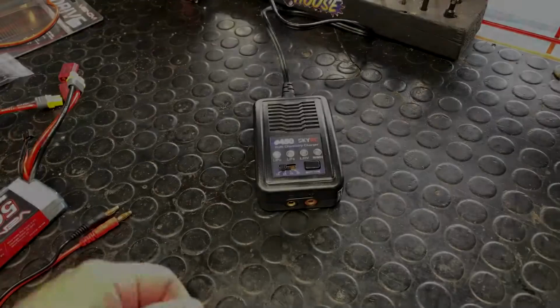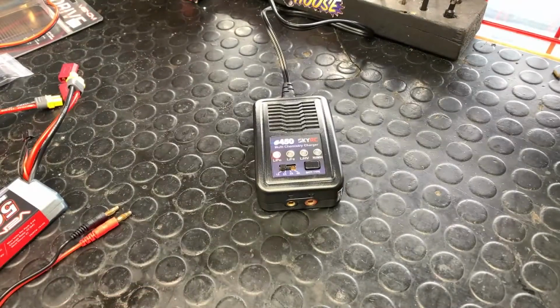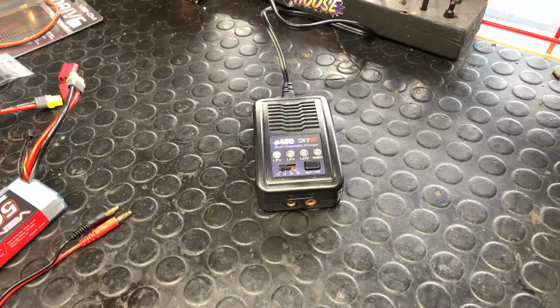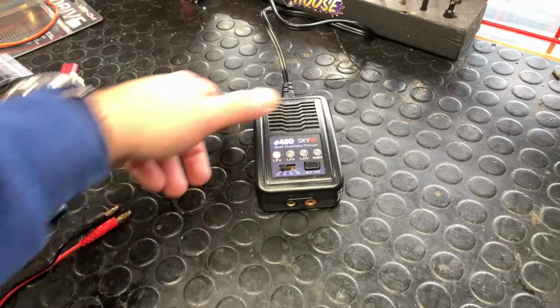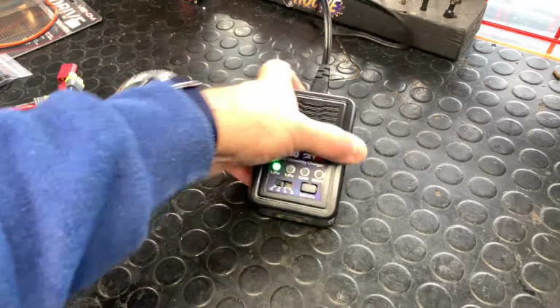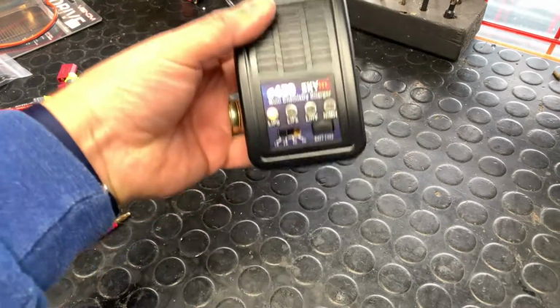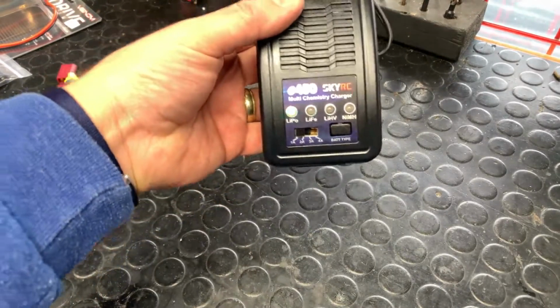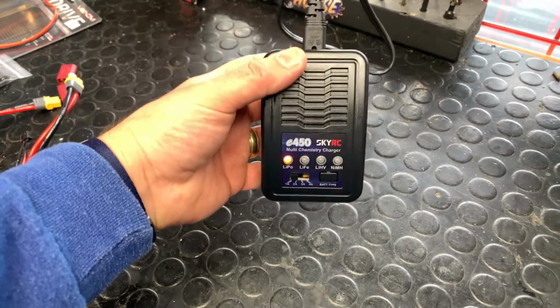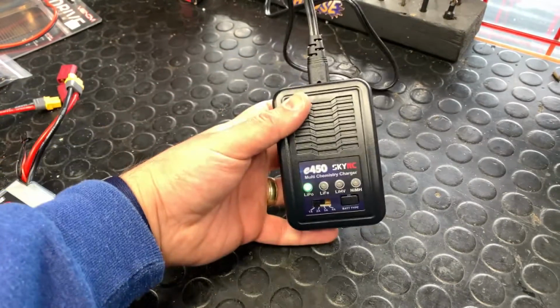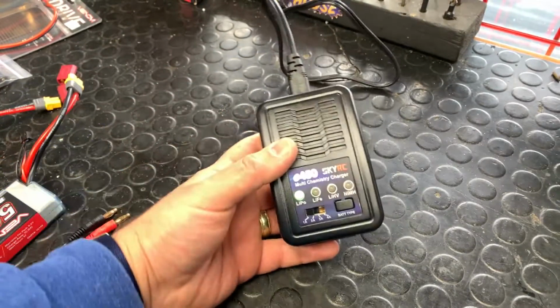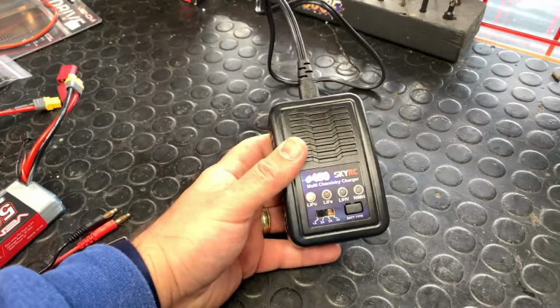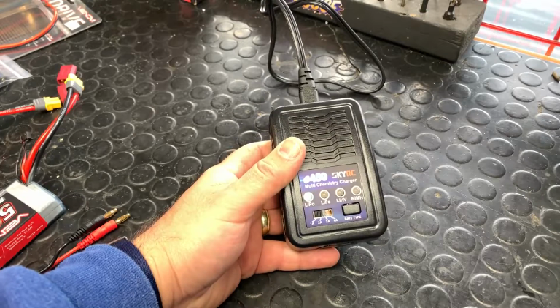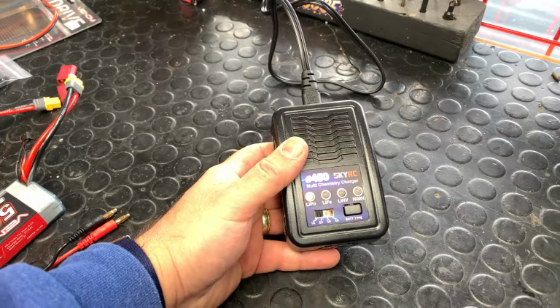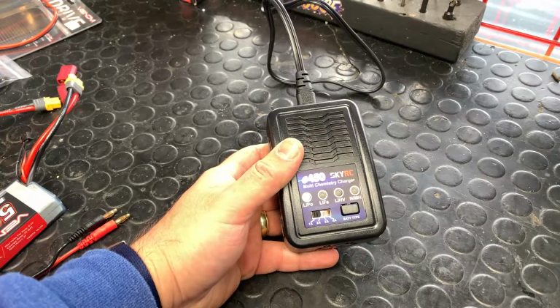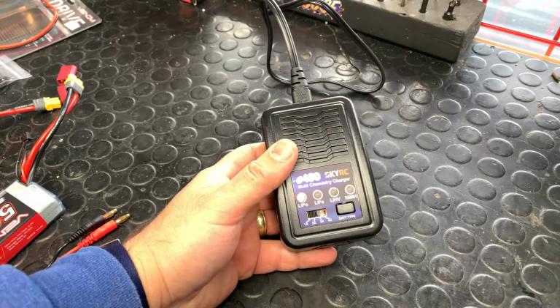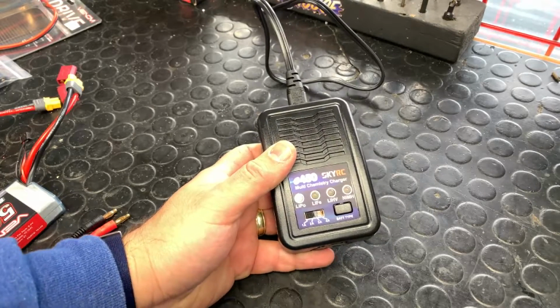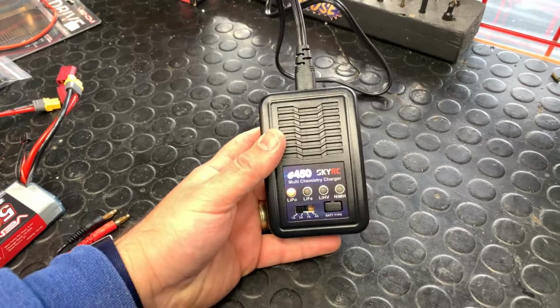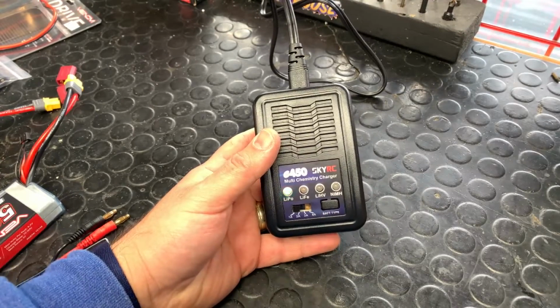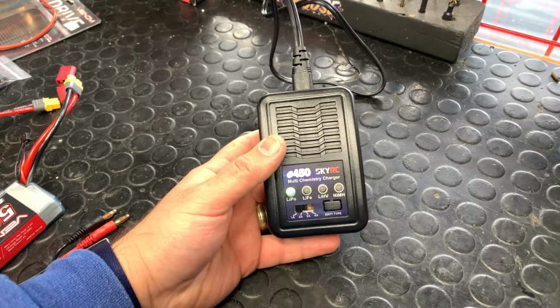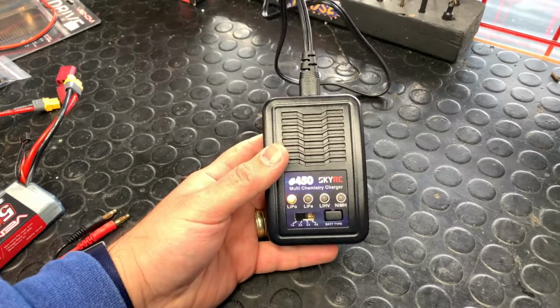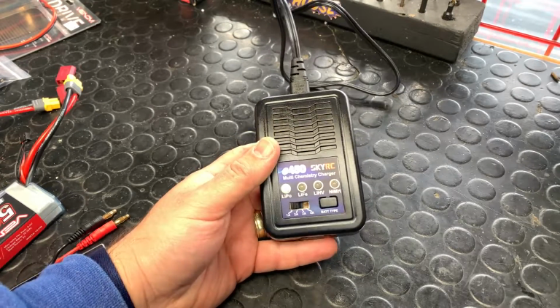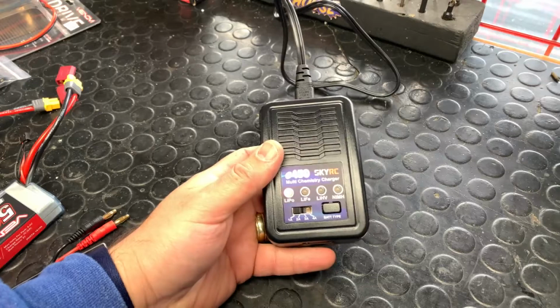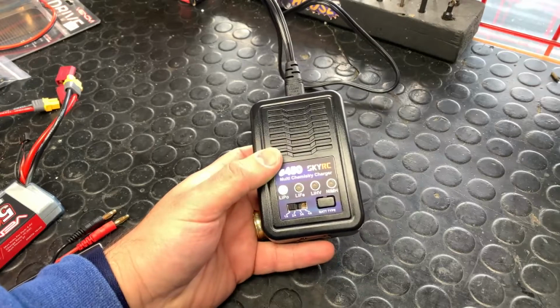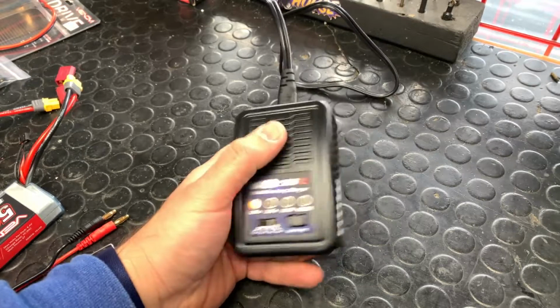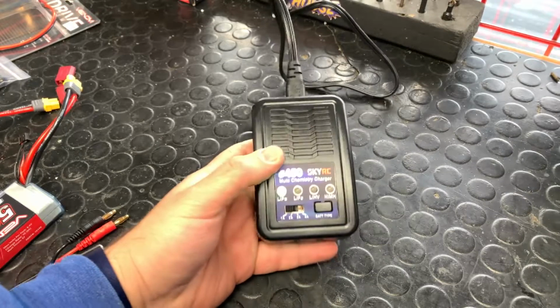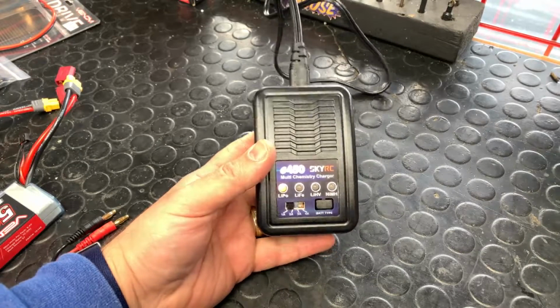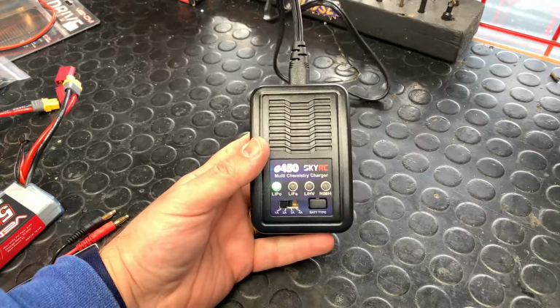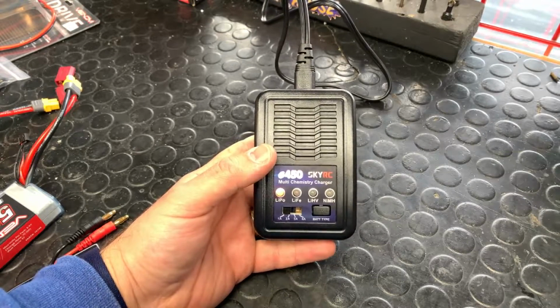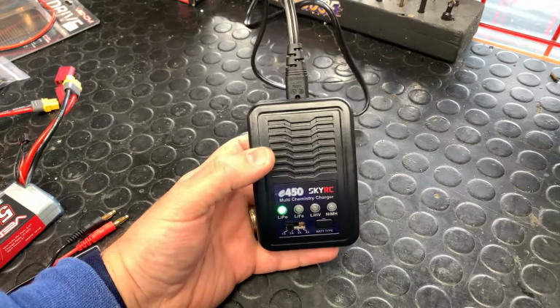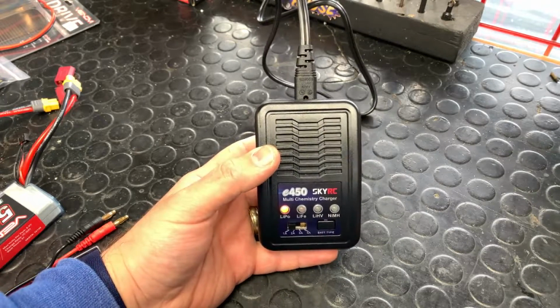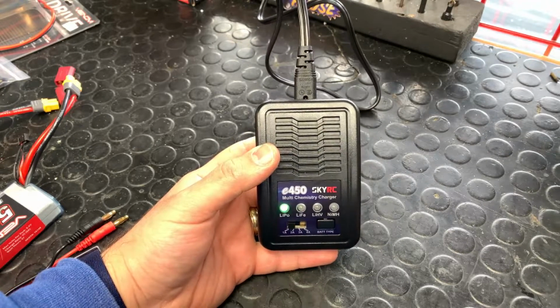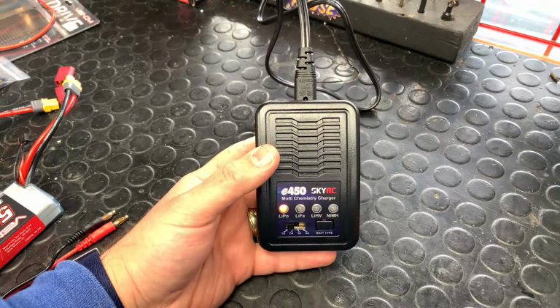Hey guys, Chris from Christos here. We're going to show you how to use the SkyRC E450 charger. This is very similar to the Profit Sport Mini charger, which is a red charger. These chargers are great — I actually use this charger personally.